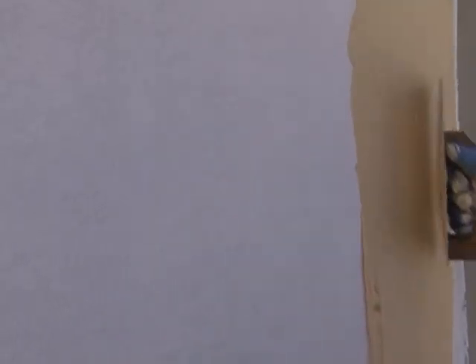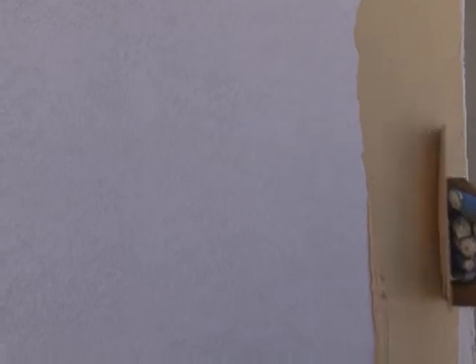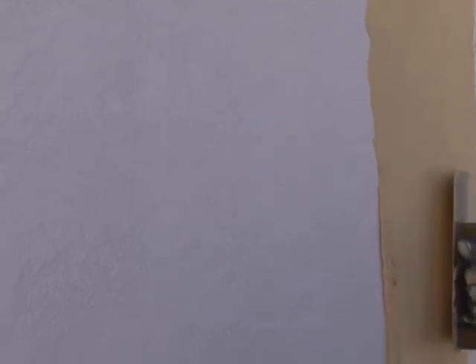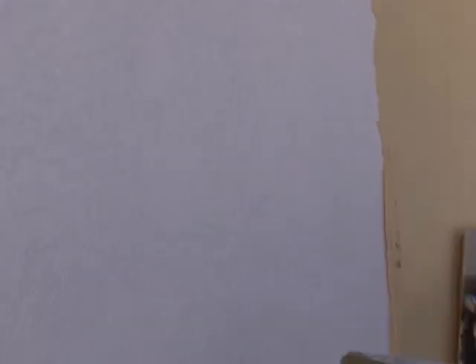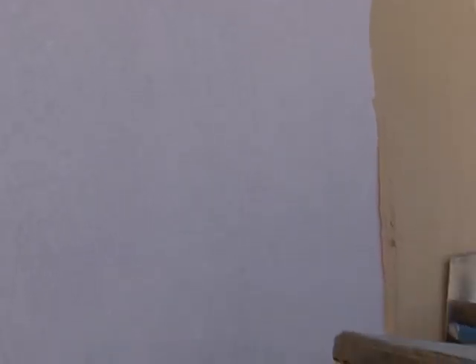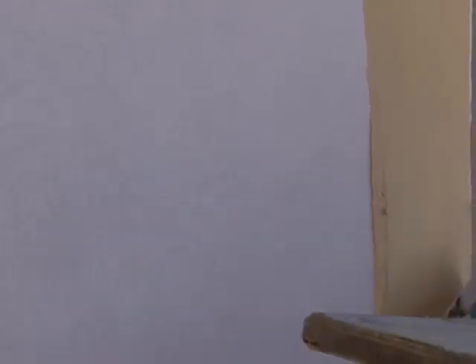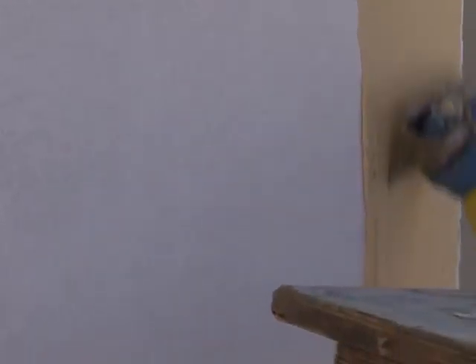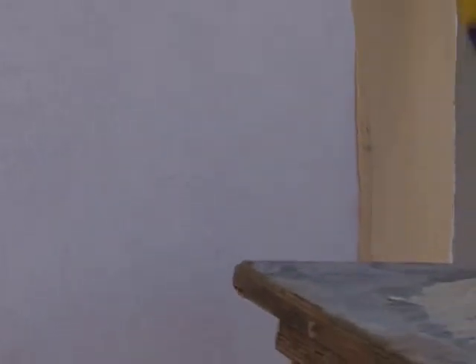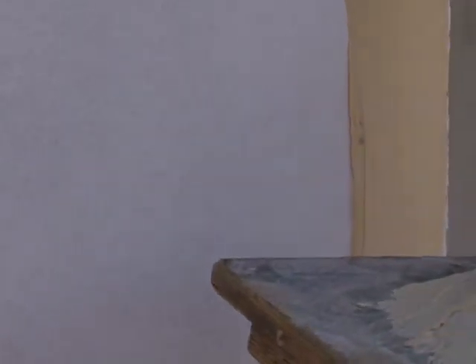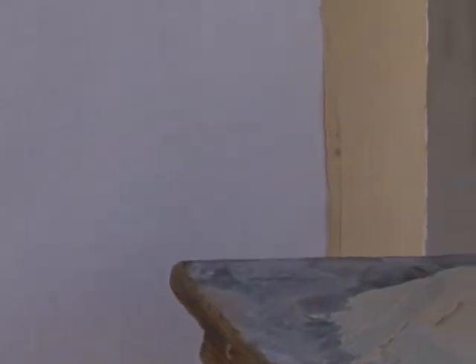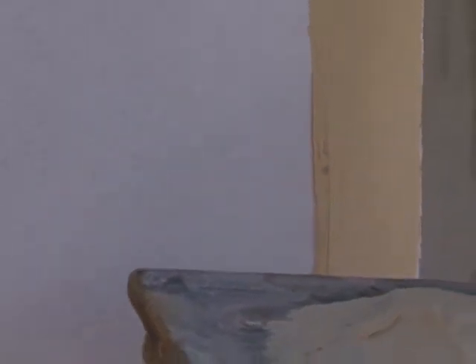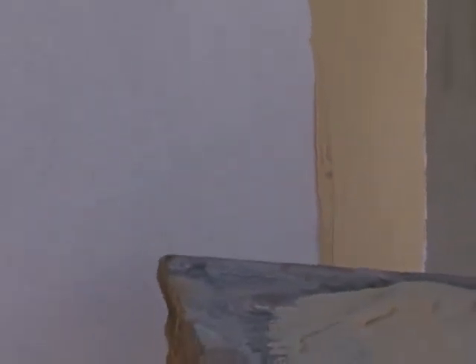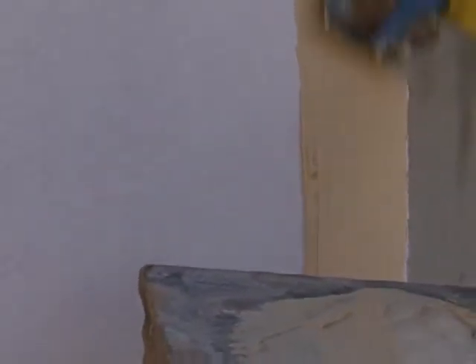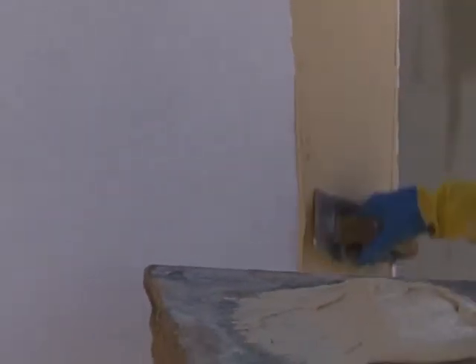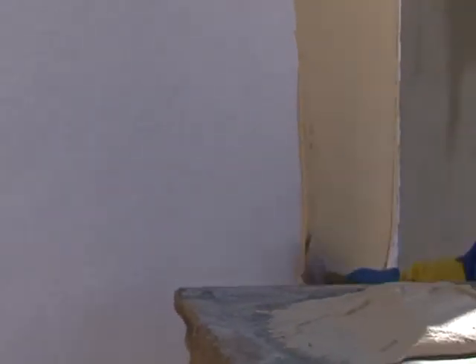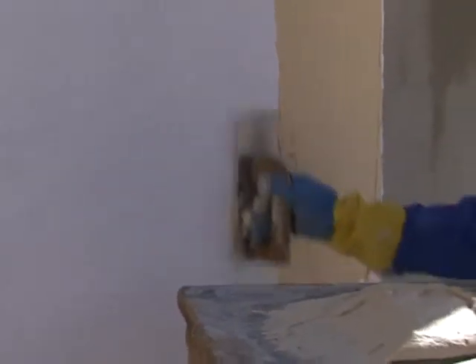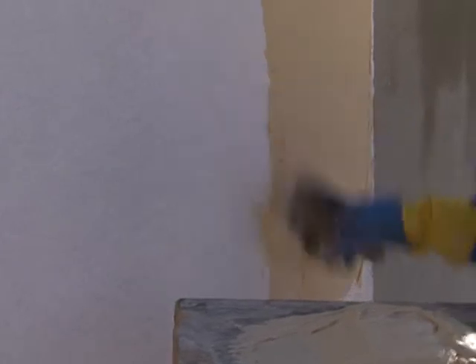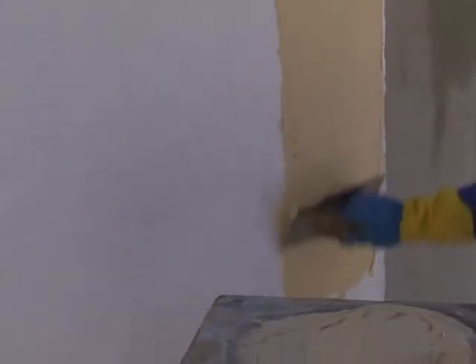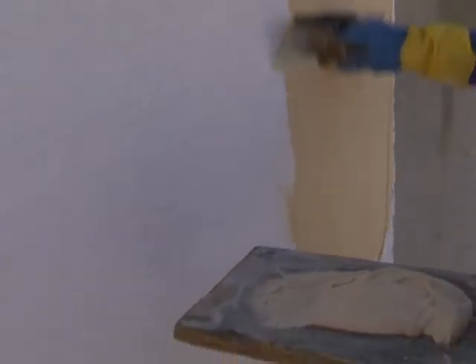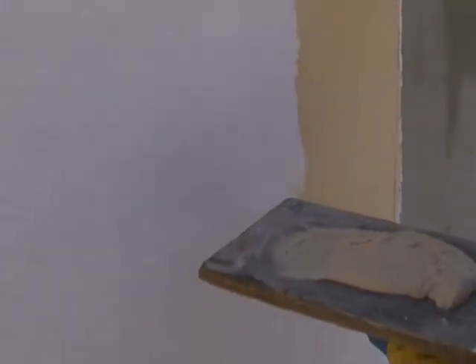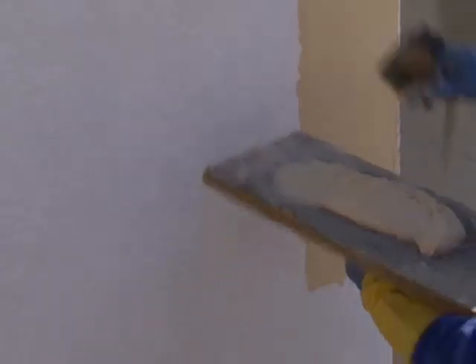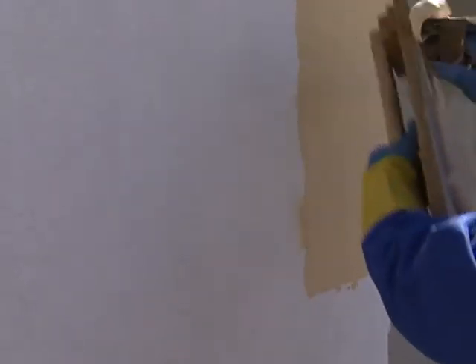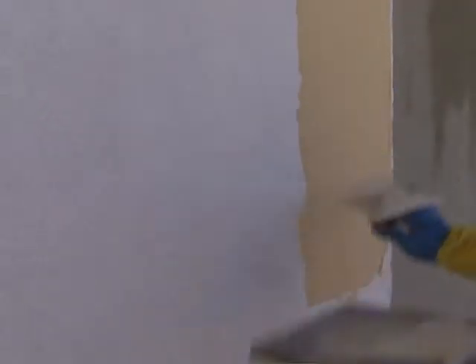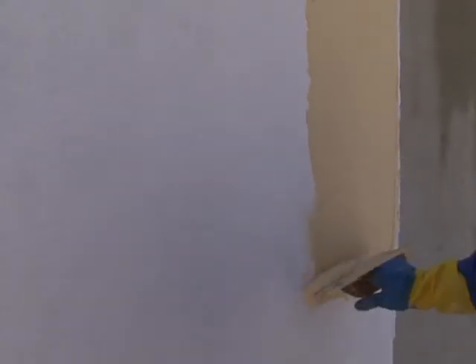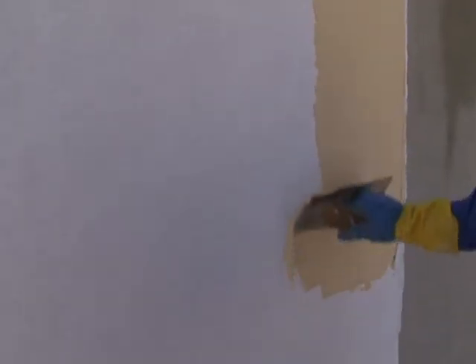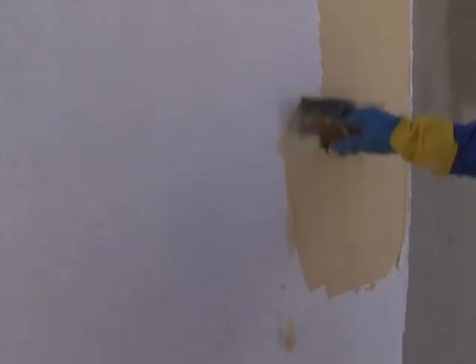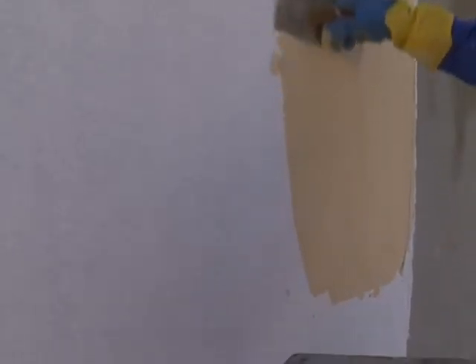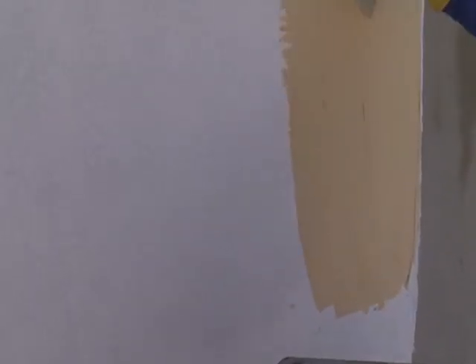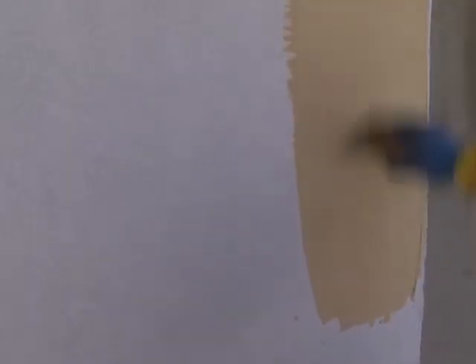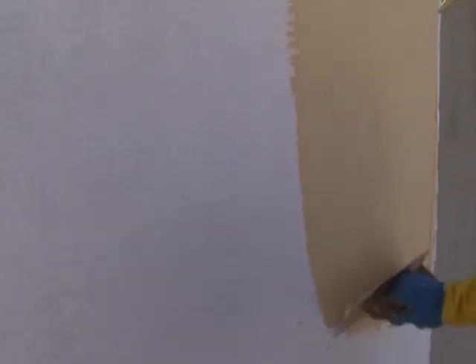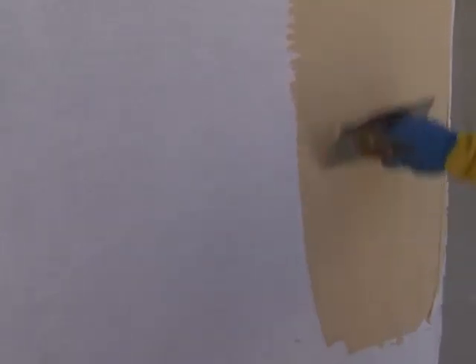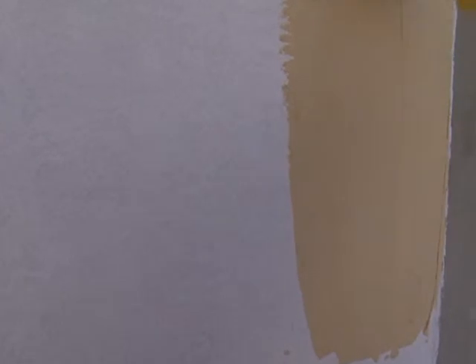Apply from top to bottom to the prepared surface, either by the conventional hand-applied technique — Tyrolean — or using a spray machine.